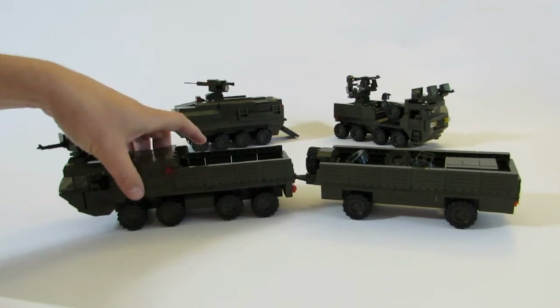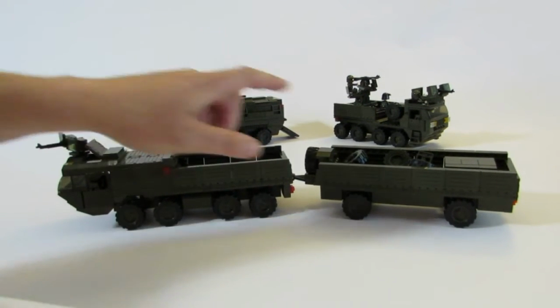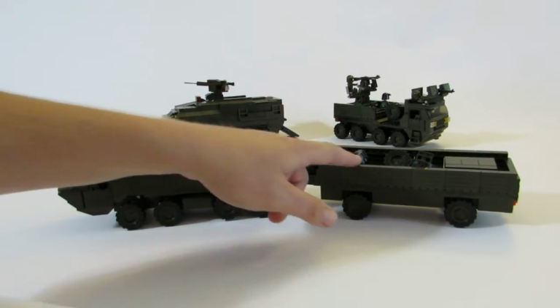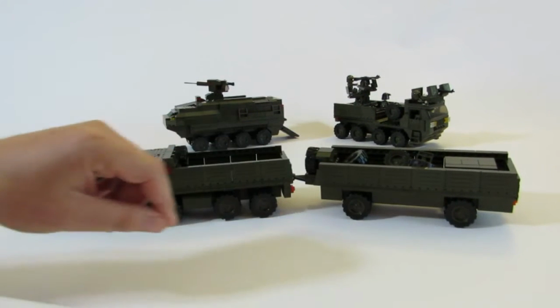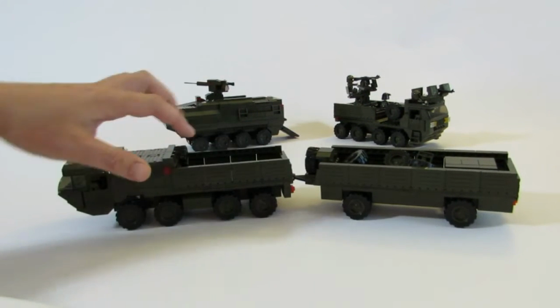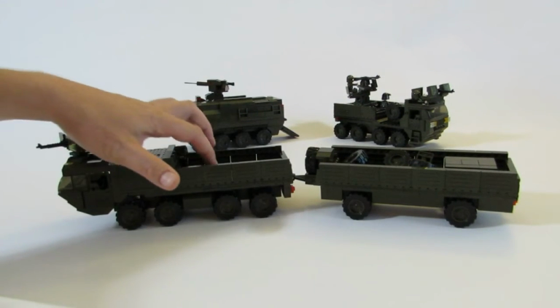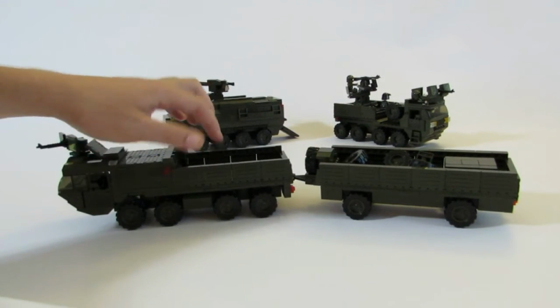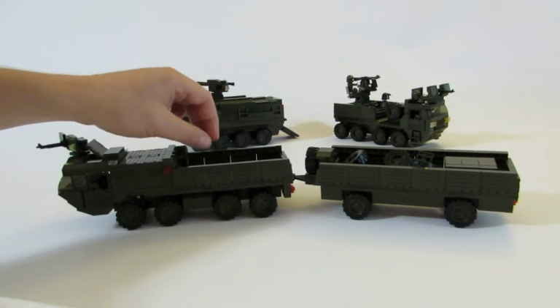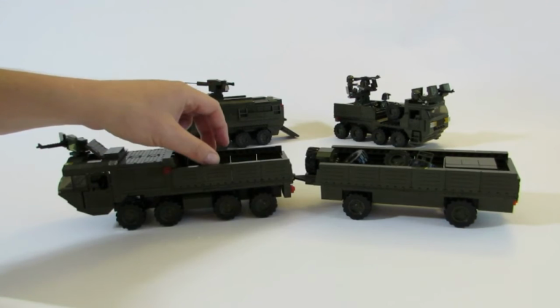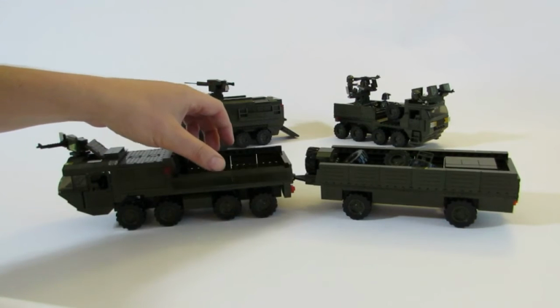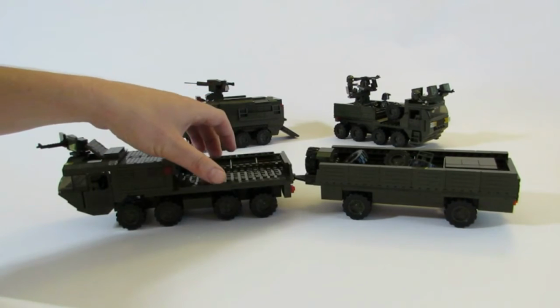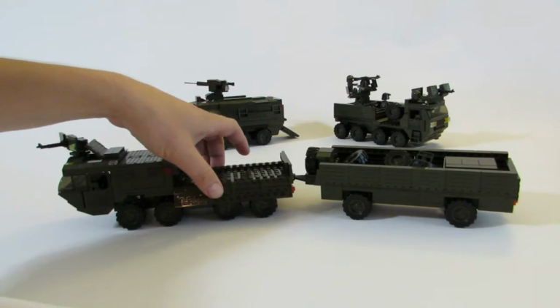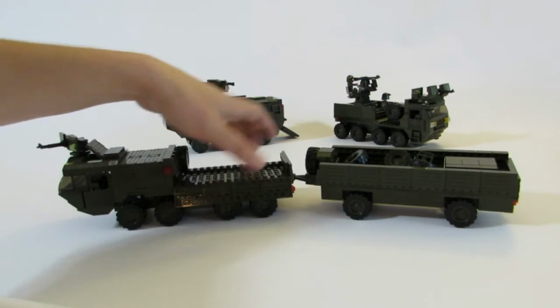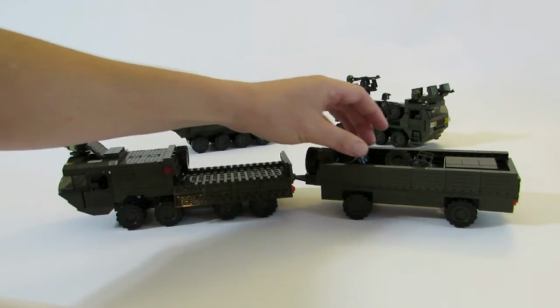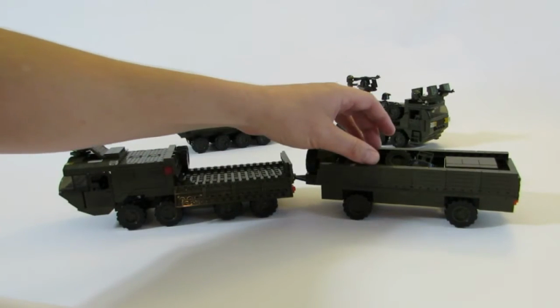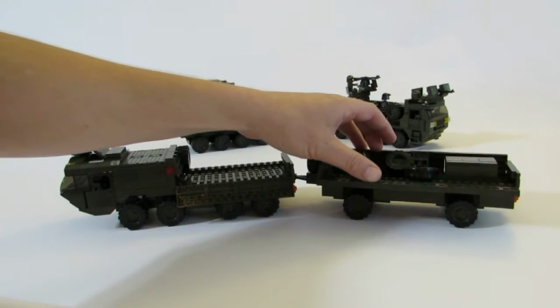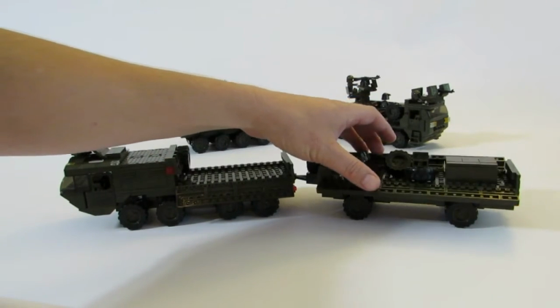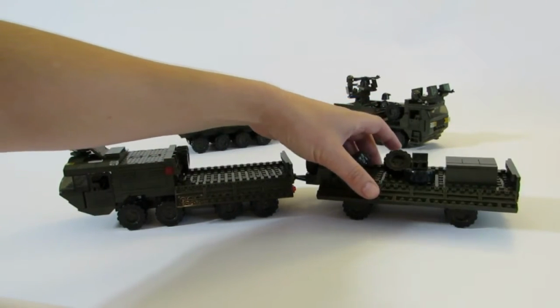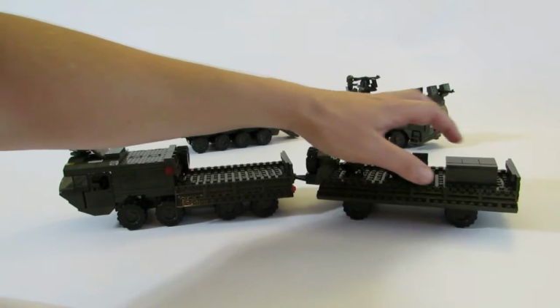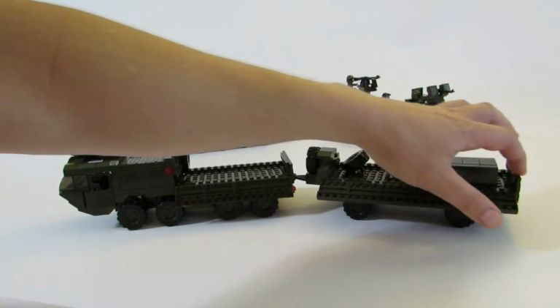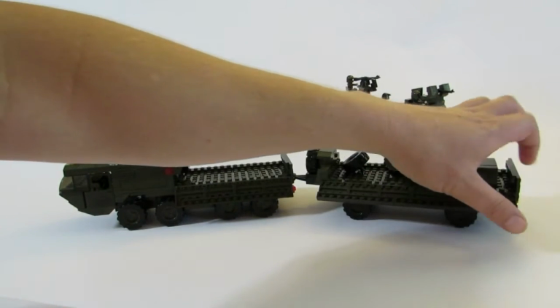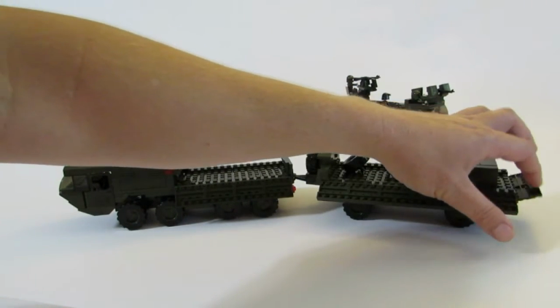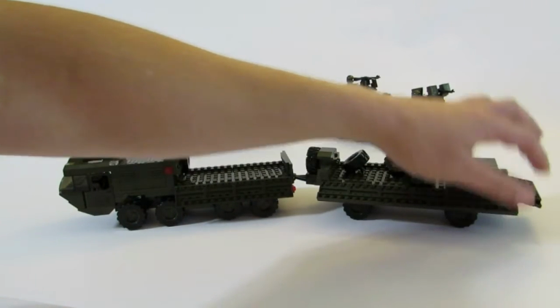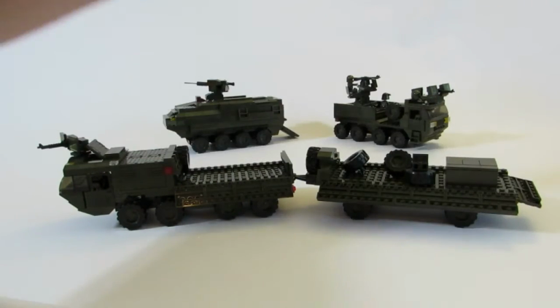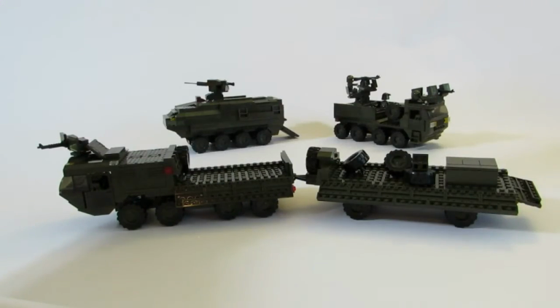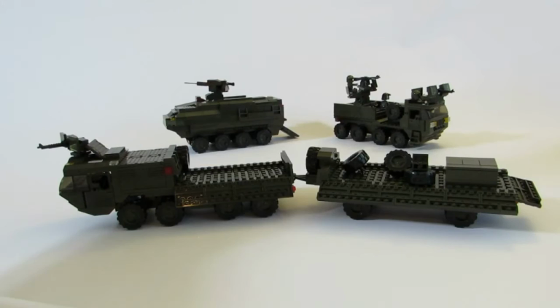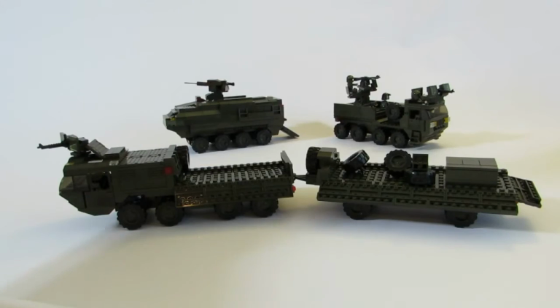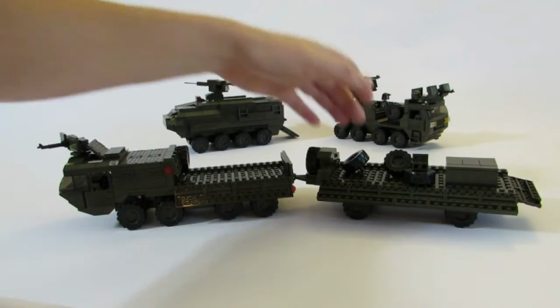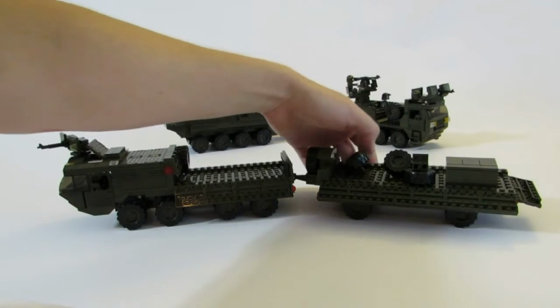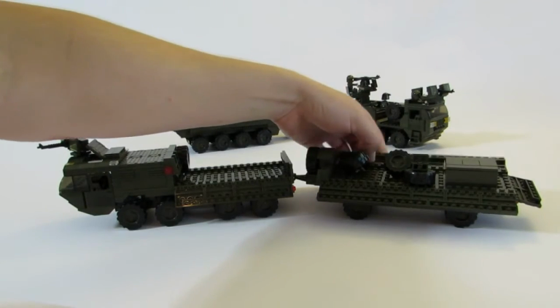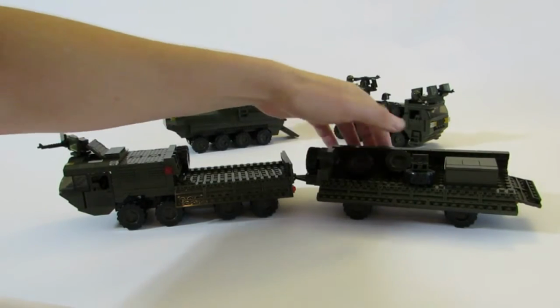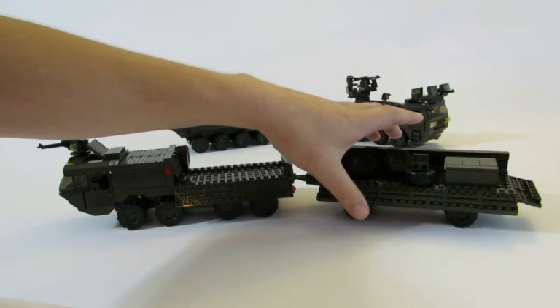We've built a trailer onto it. Both the back of the truck and the trailer have slides that come down, and then the back doors come down as well on those.